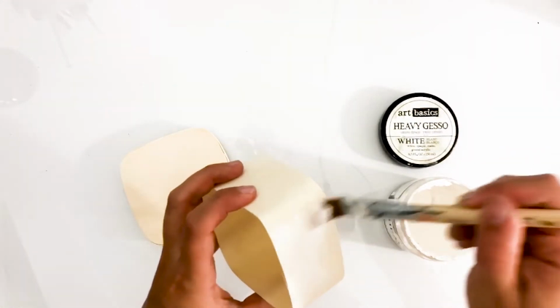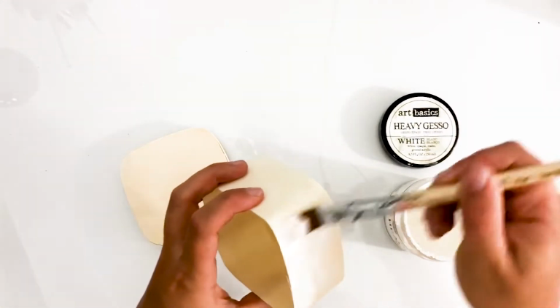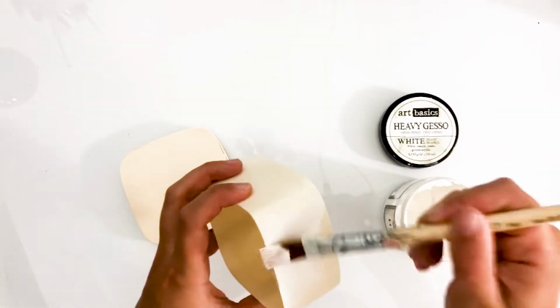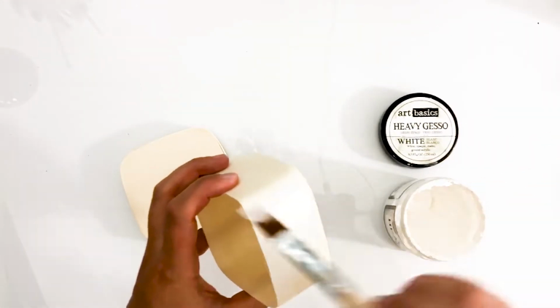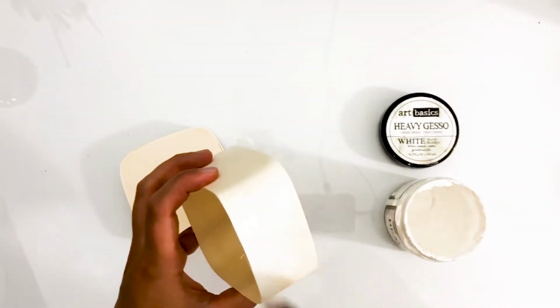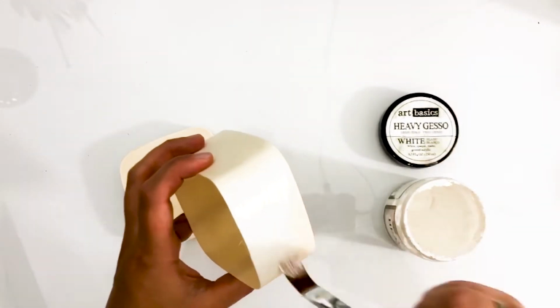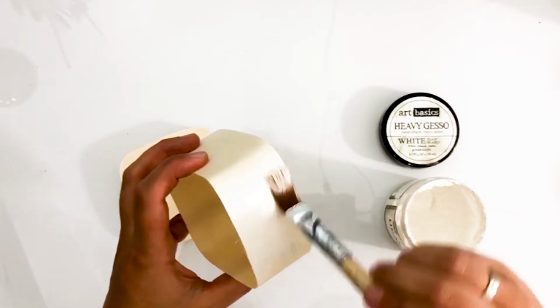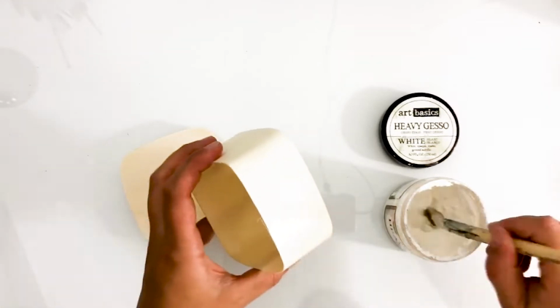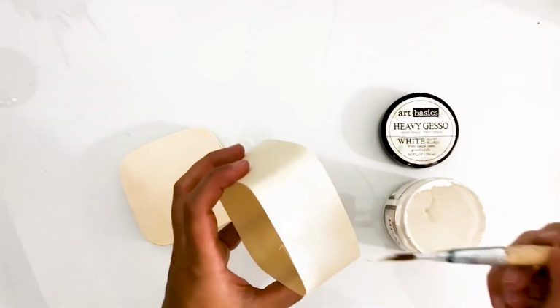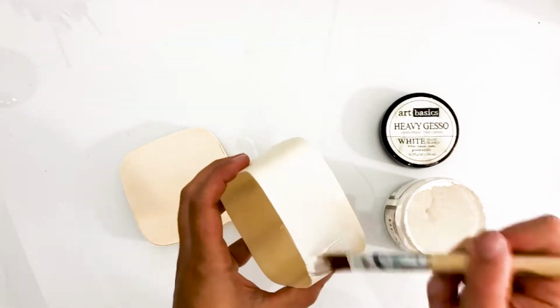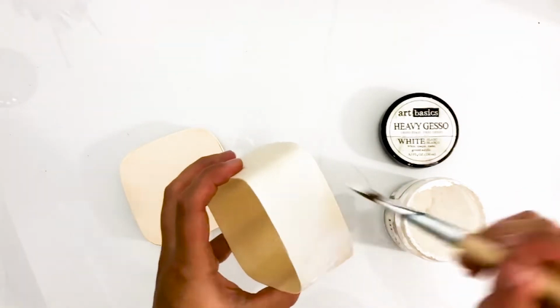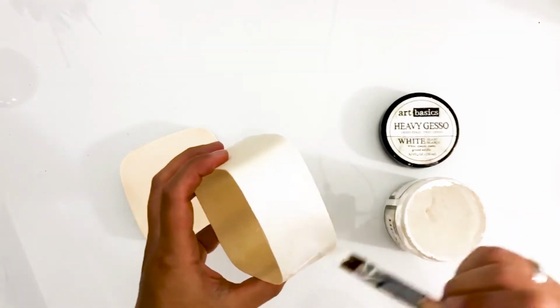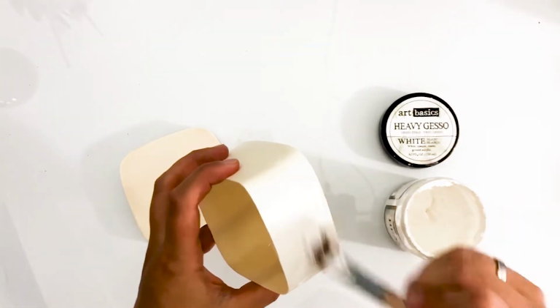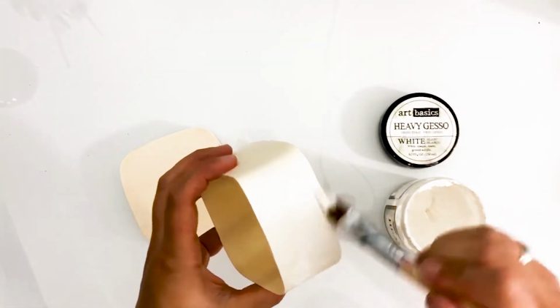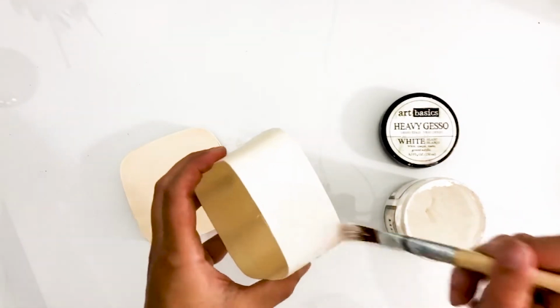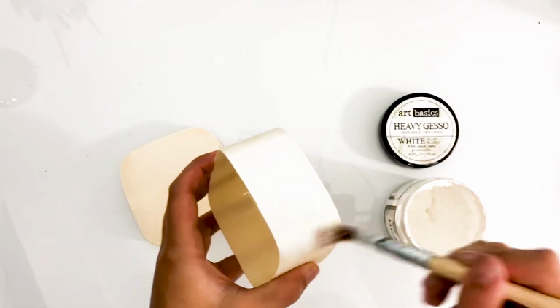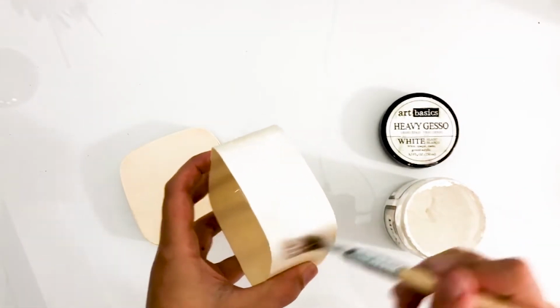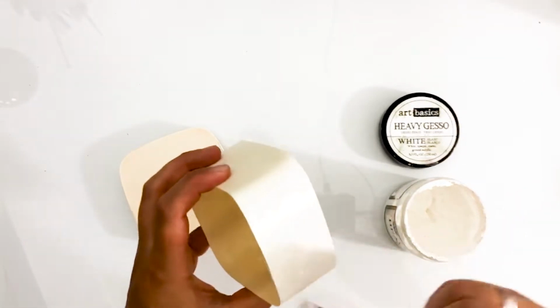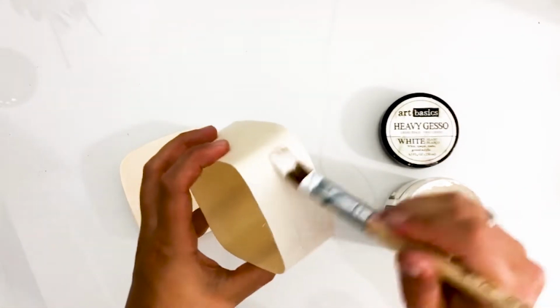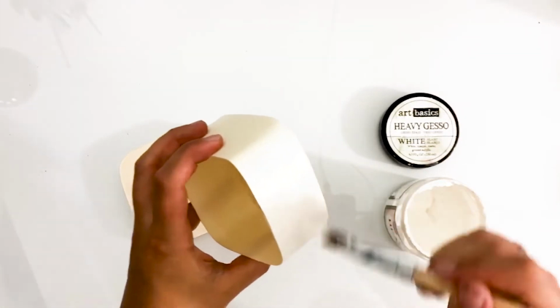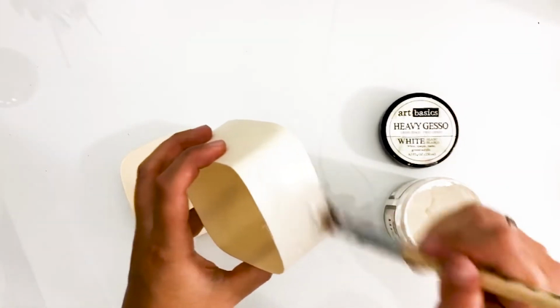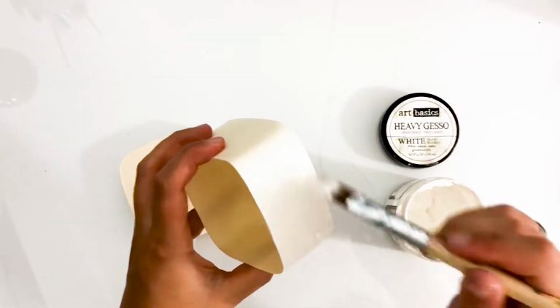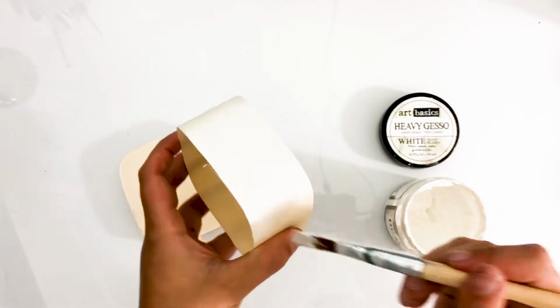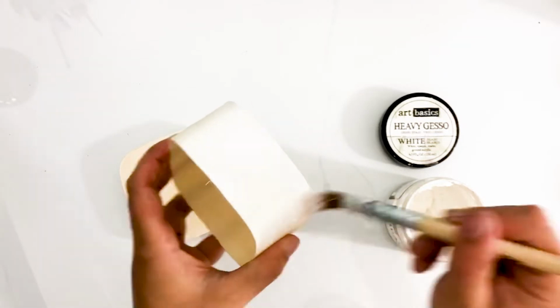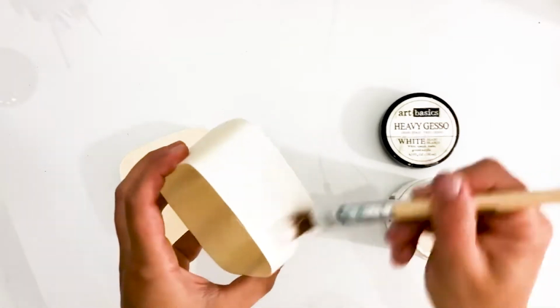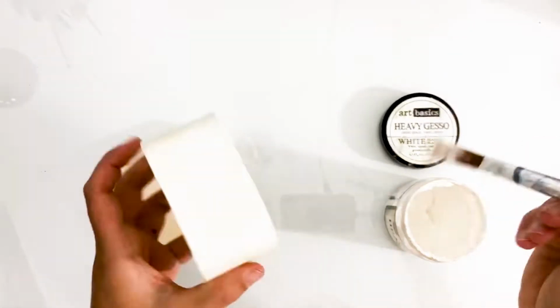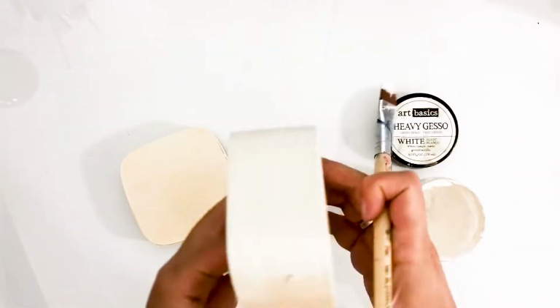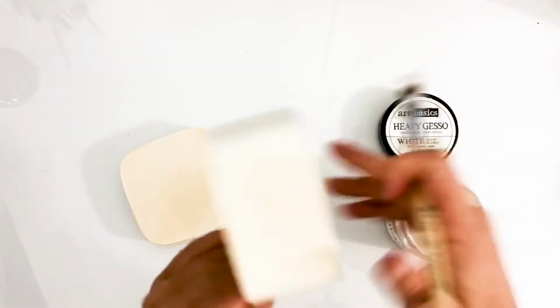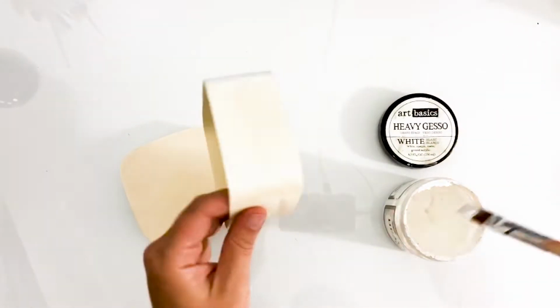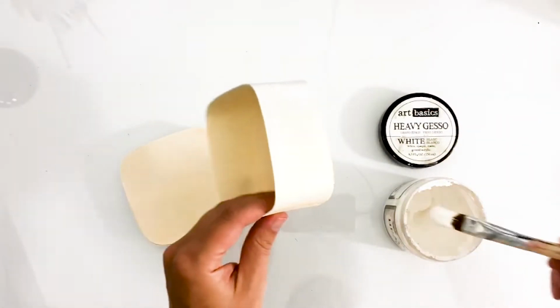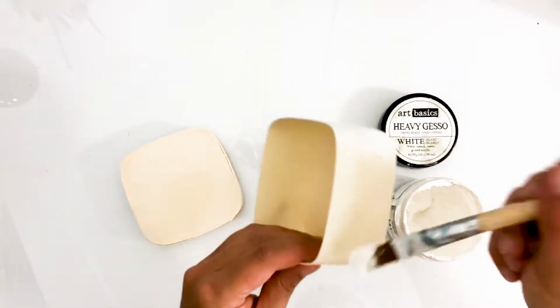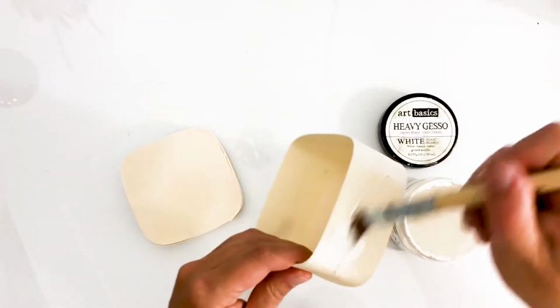I start by applying a layer of white gesso. I'm using a small wooden box, part of a set with three different sizes. I'm planning on altering just the outside so the inside can be used to actually store things.